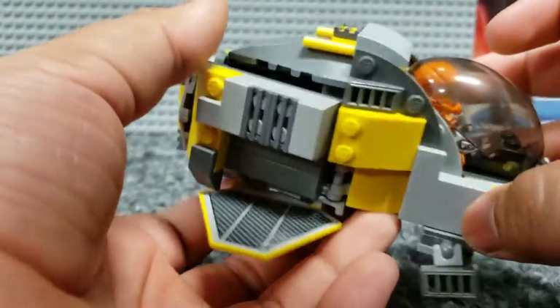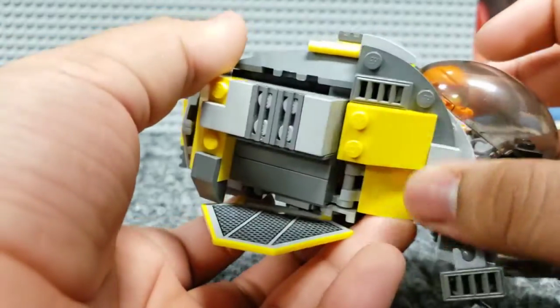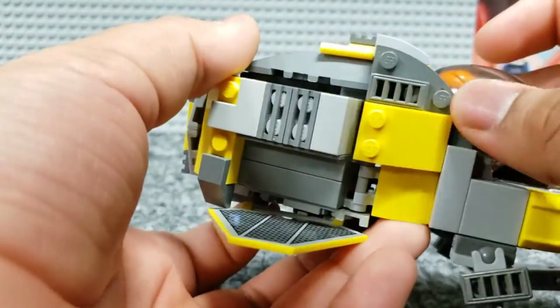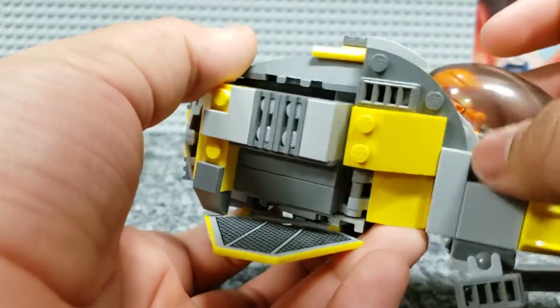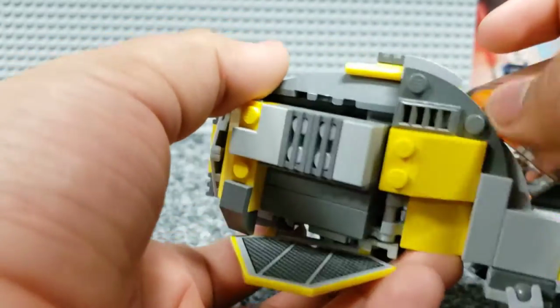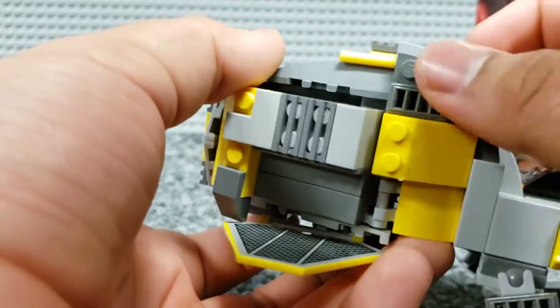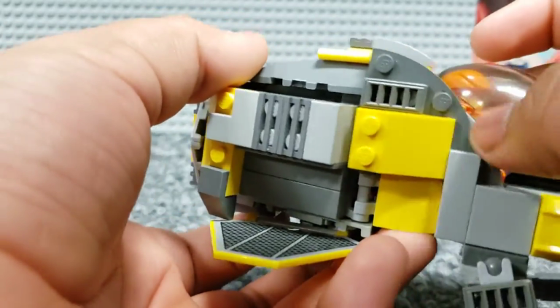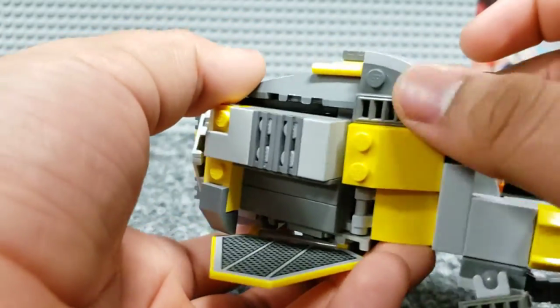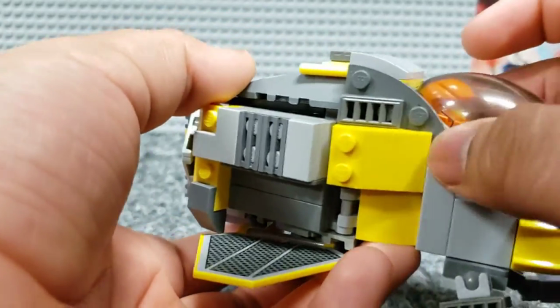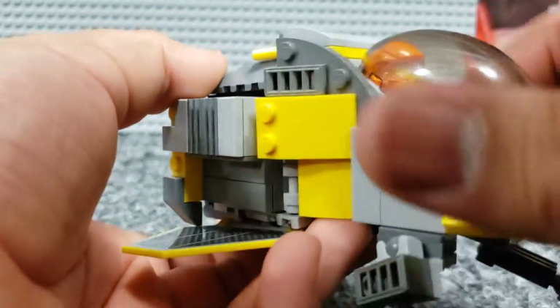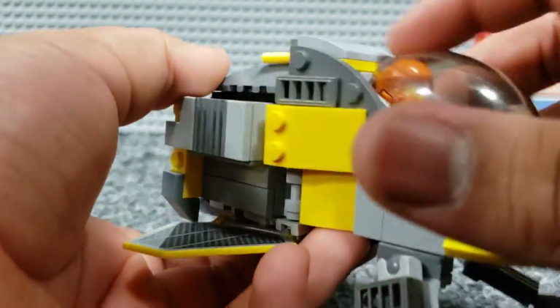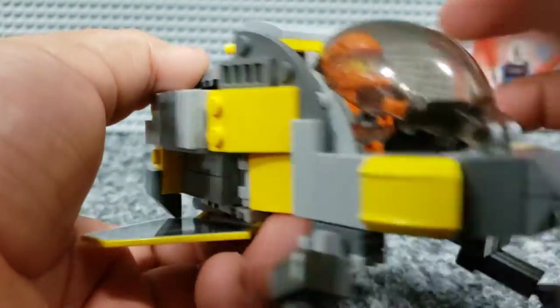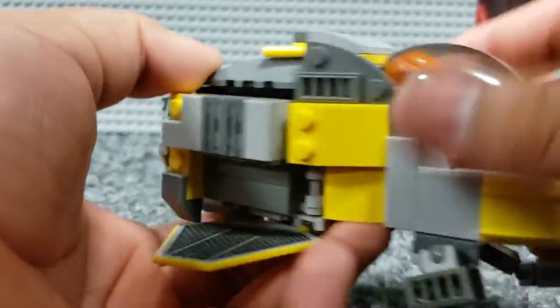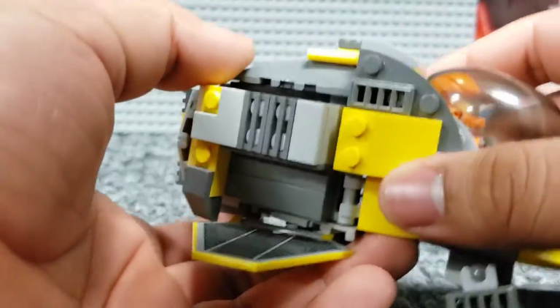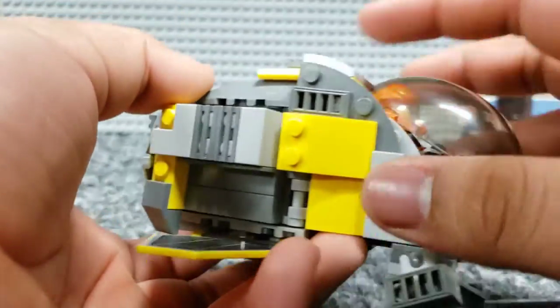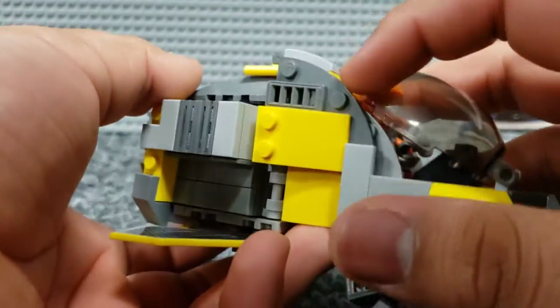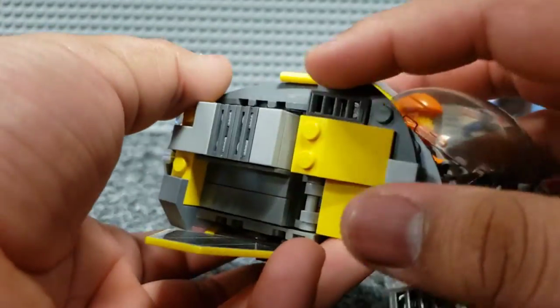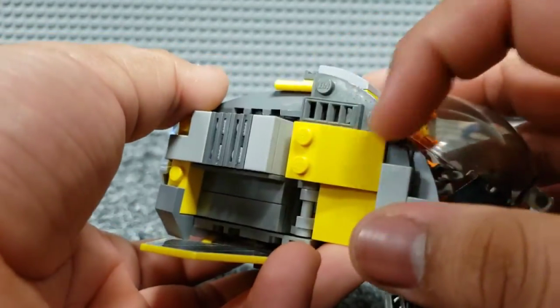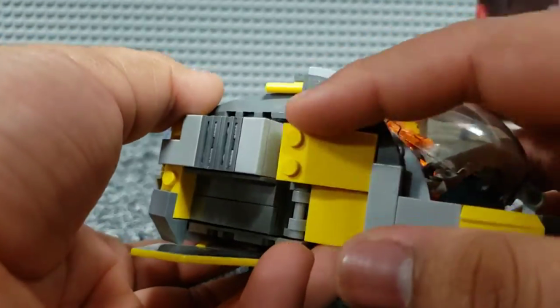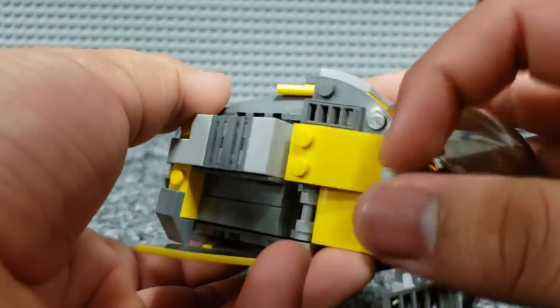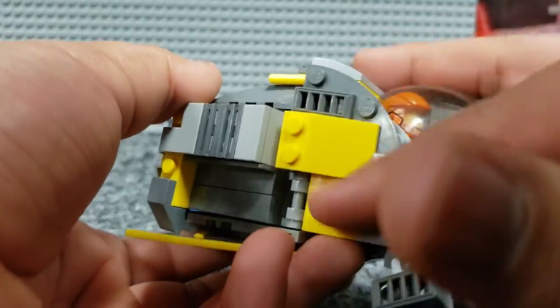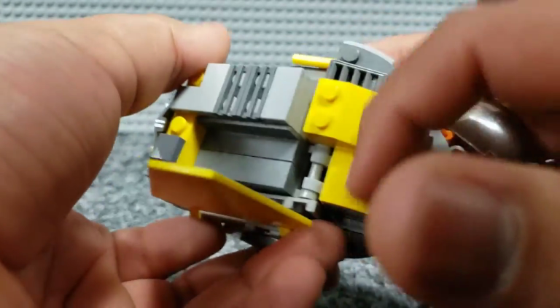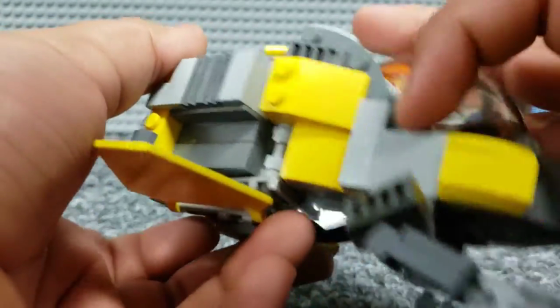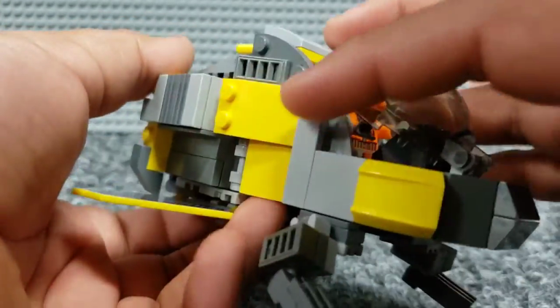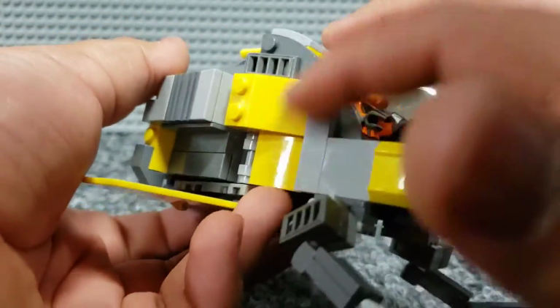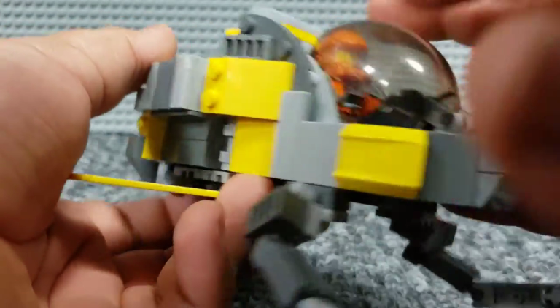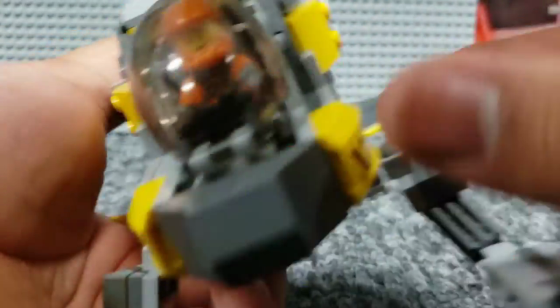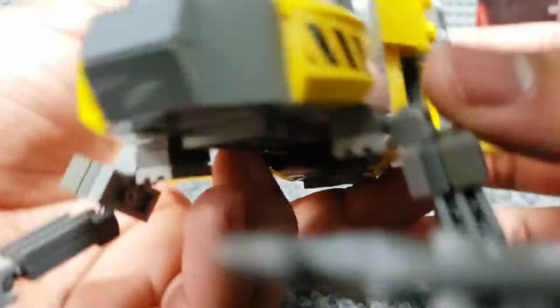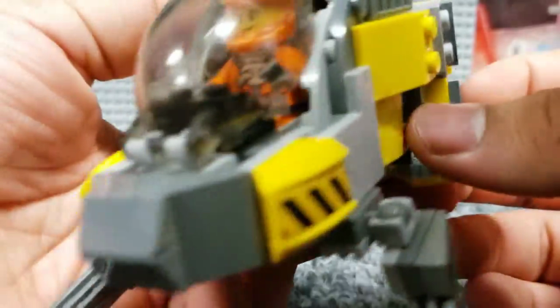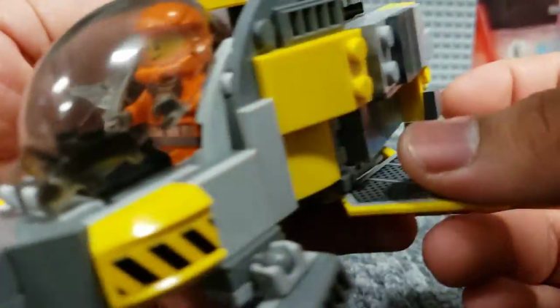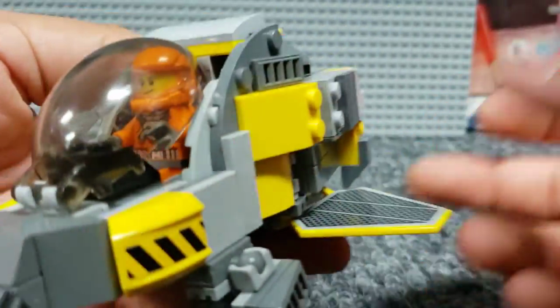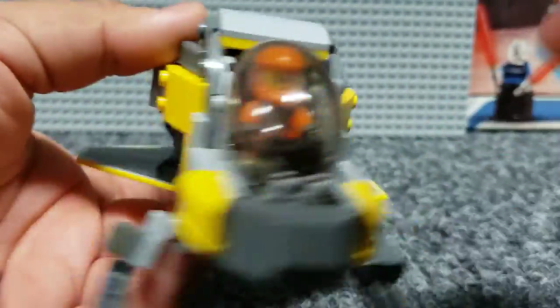On the sides you can see some tiles, some of these quarter round plates just to give it more of a look, some more slopes, some tiles here — same on each side, not much to say.